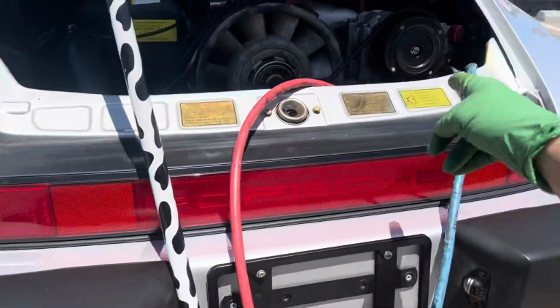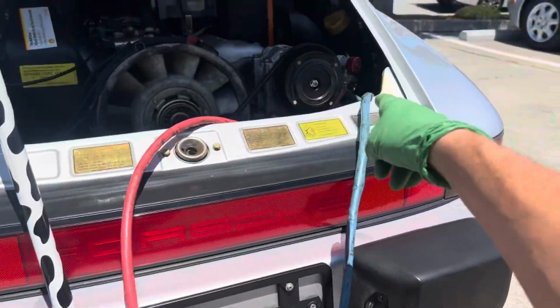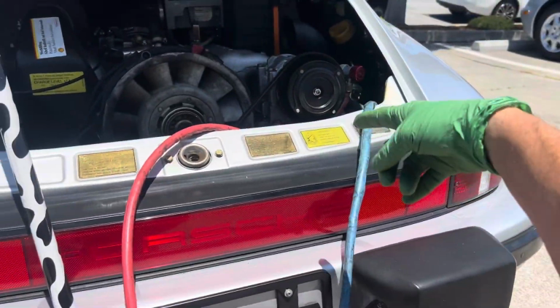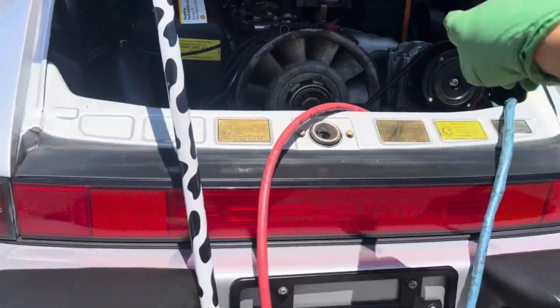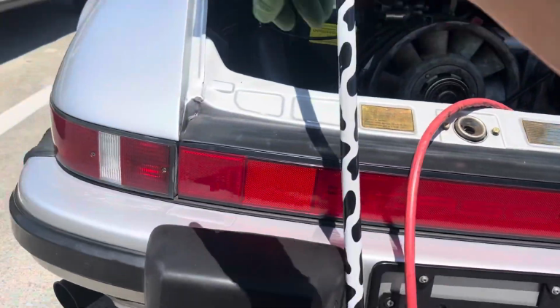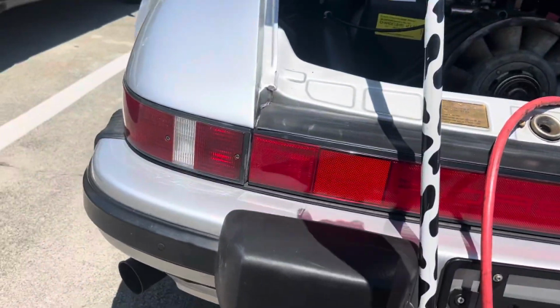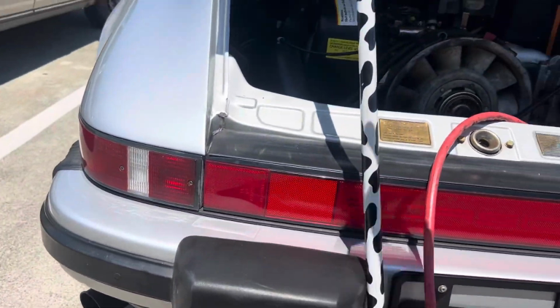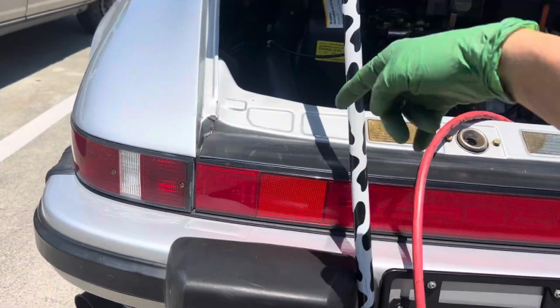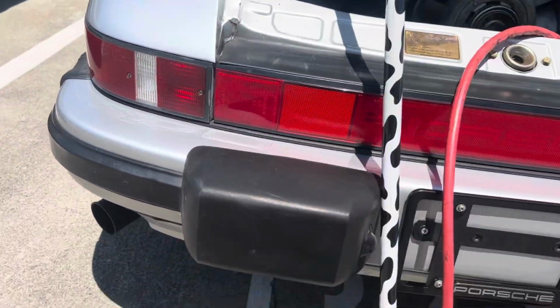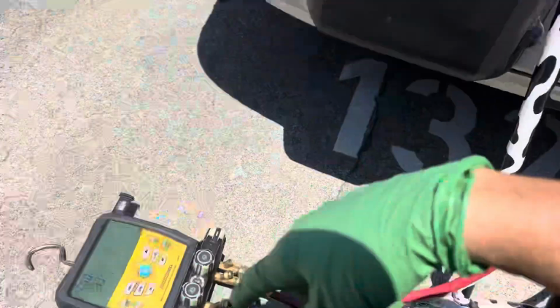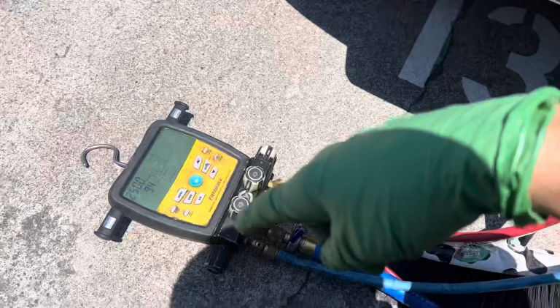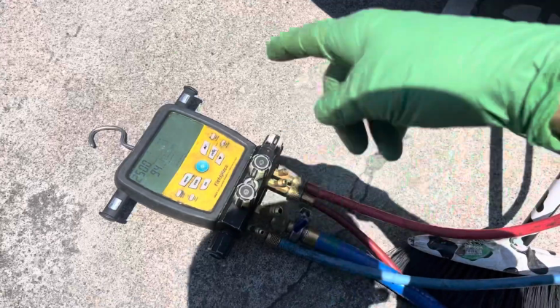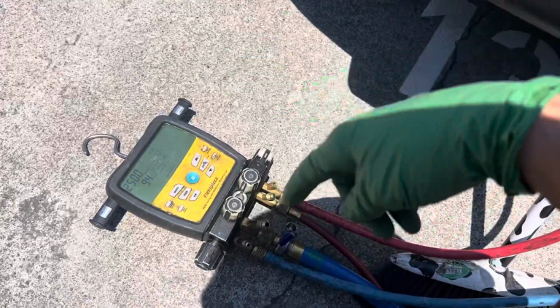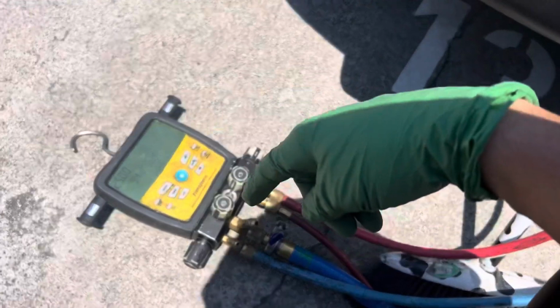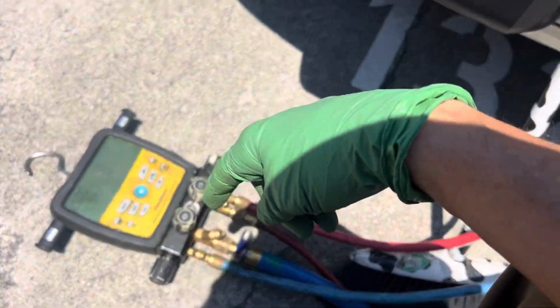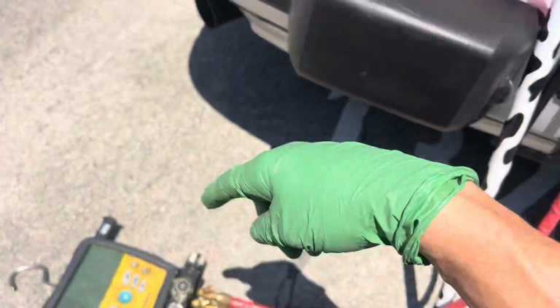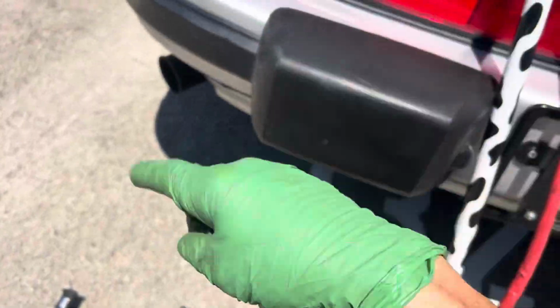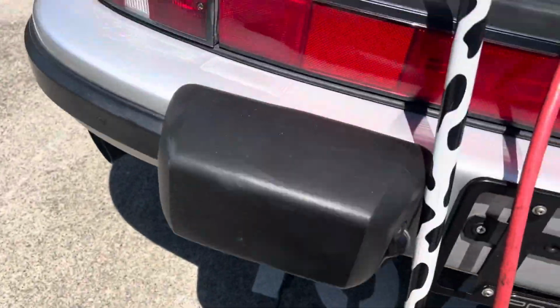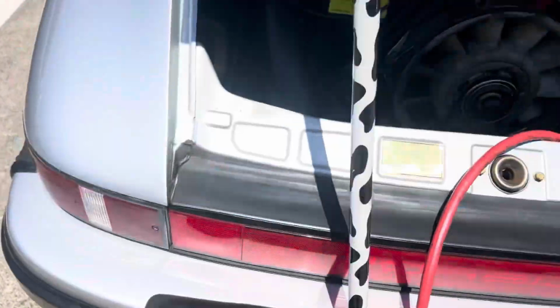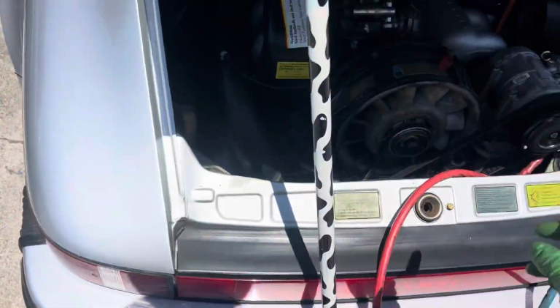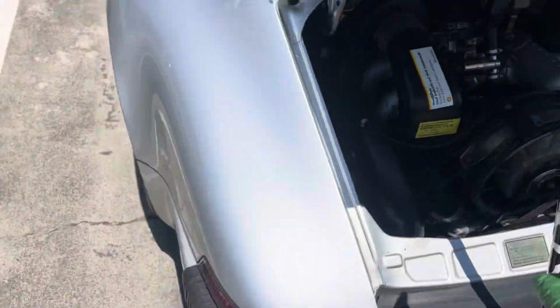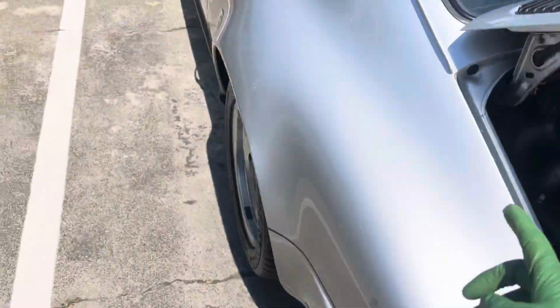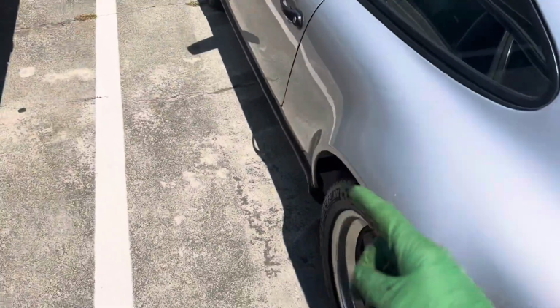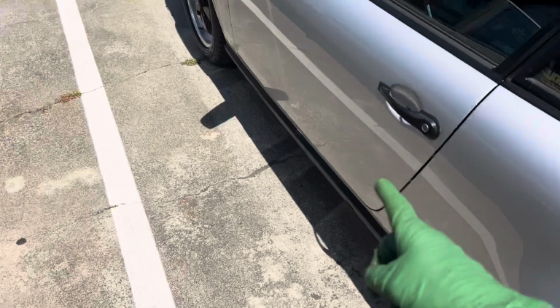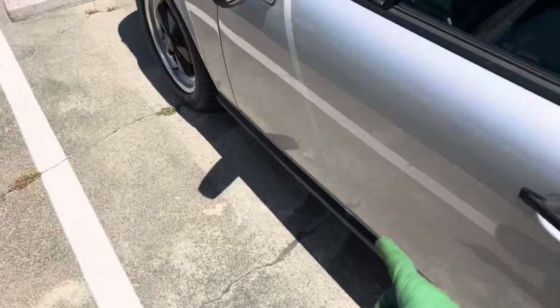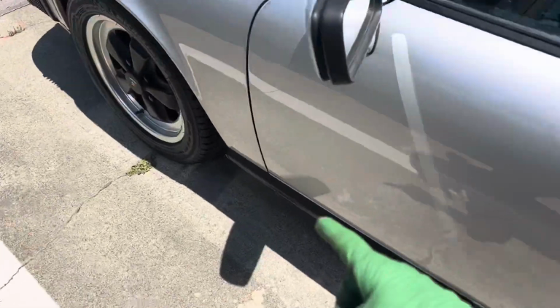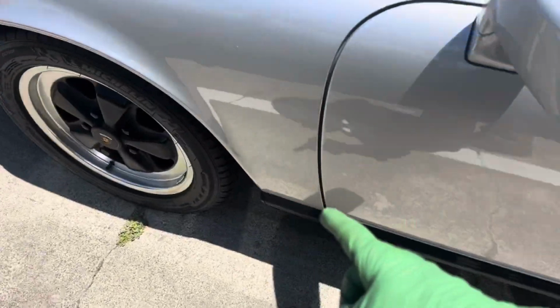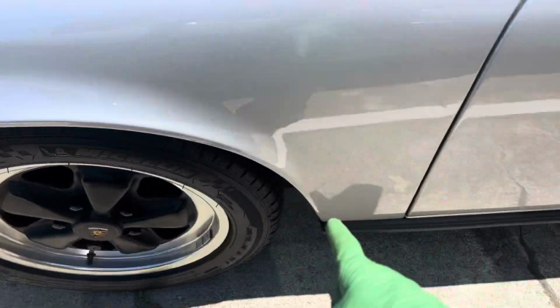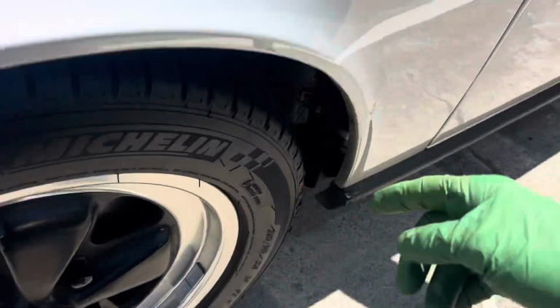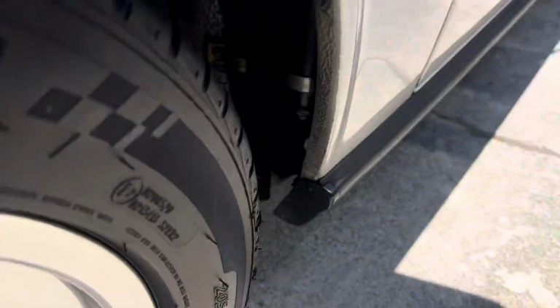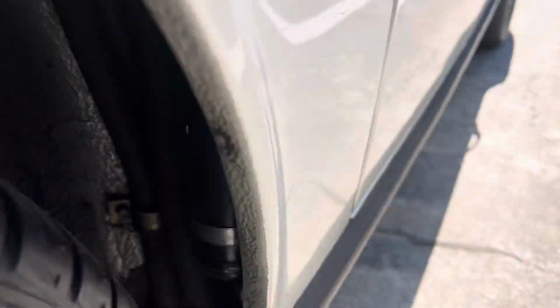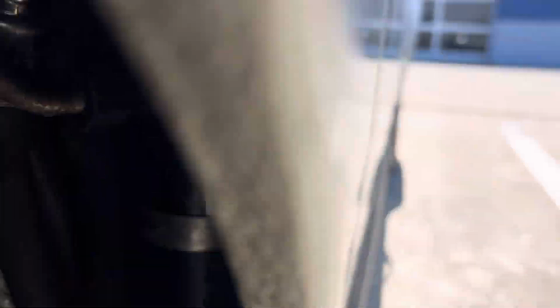Especially with all this rubber line and stuff — there's miles of it to the front. Flushing the whole entire system, putting in a new receiver dryer. Remember on these Porsches, the receiver dryer is right there.